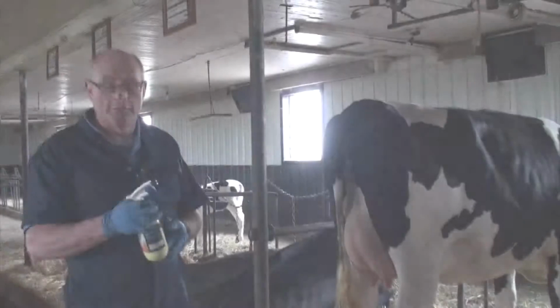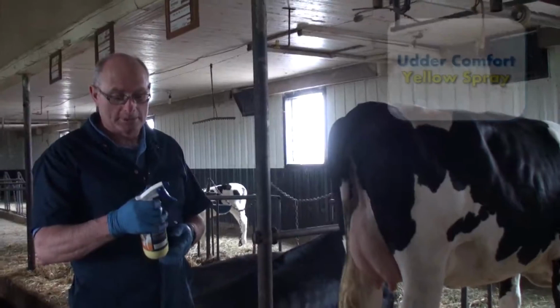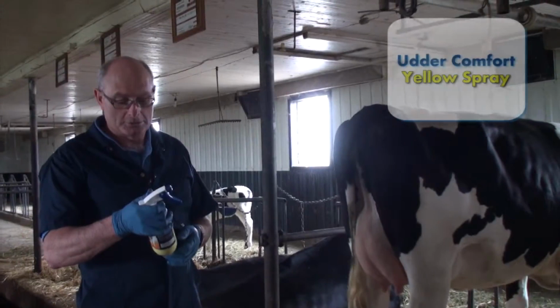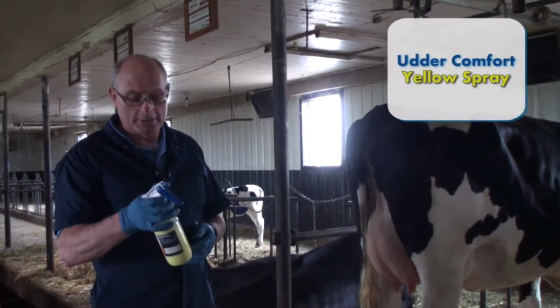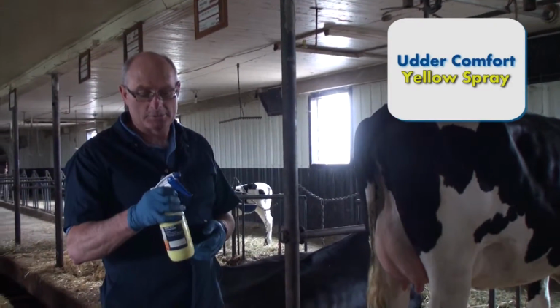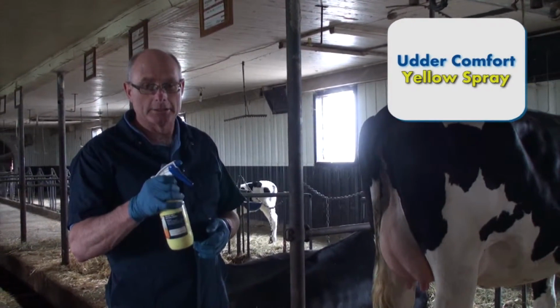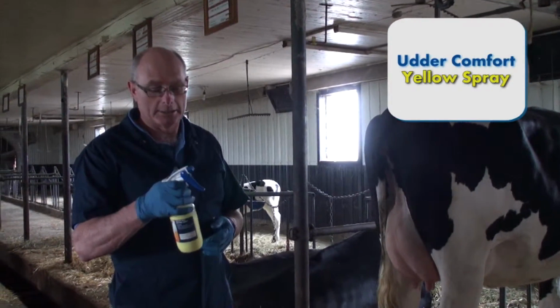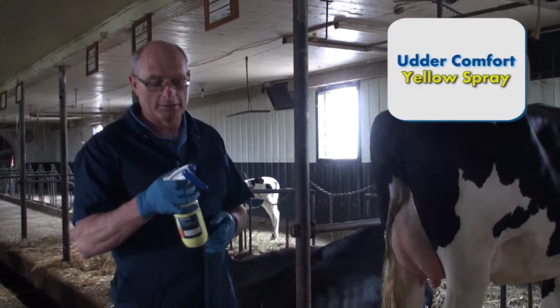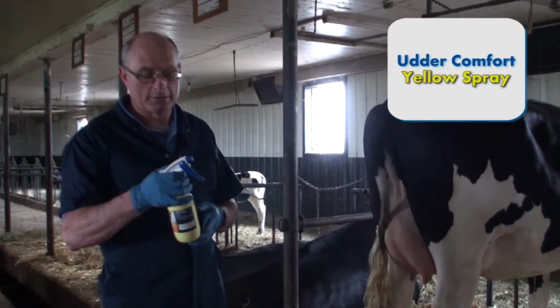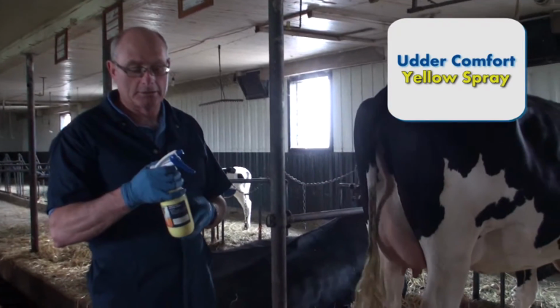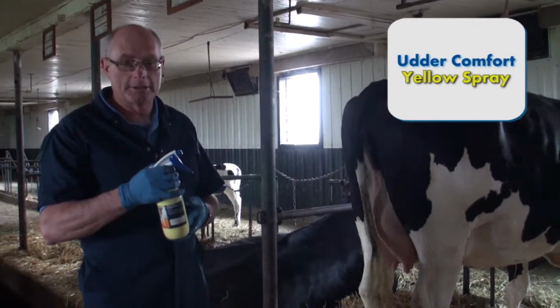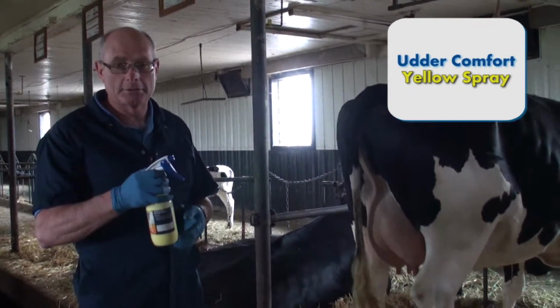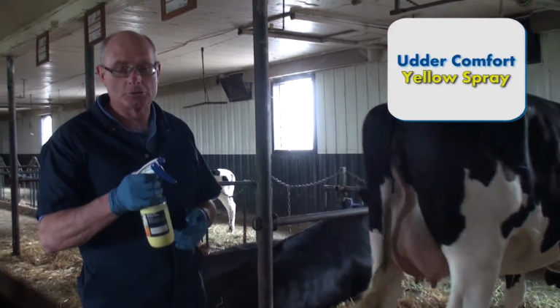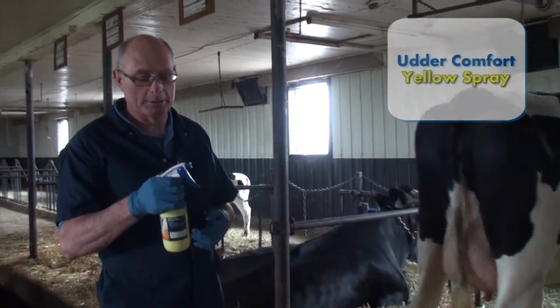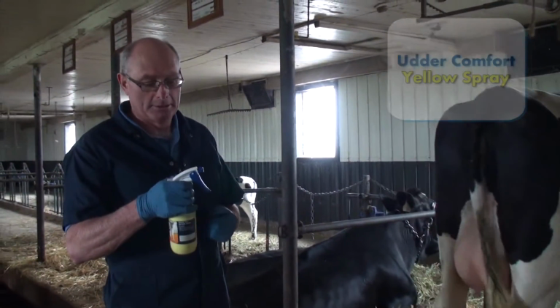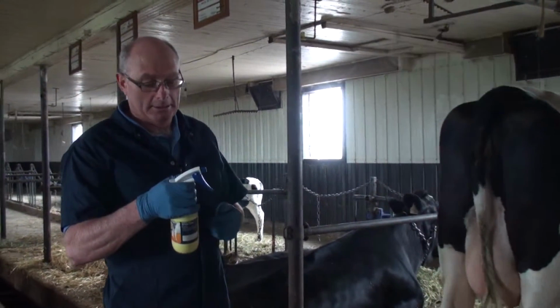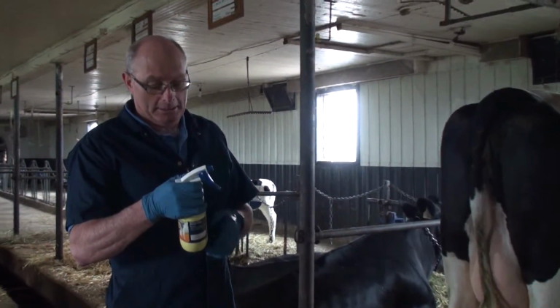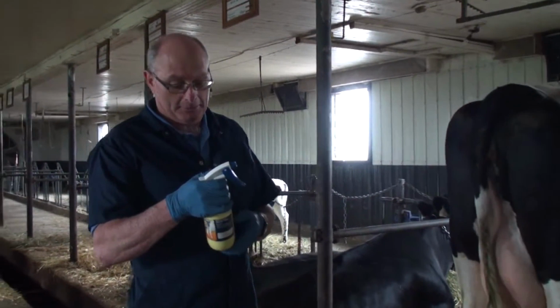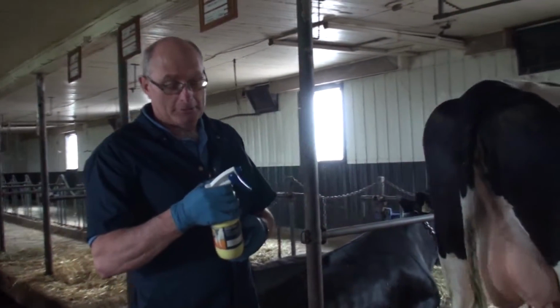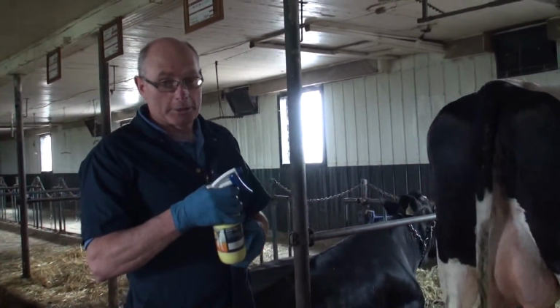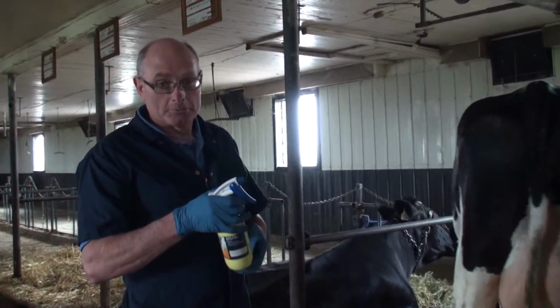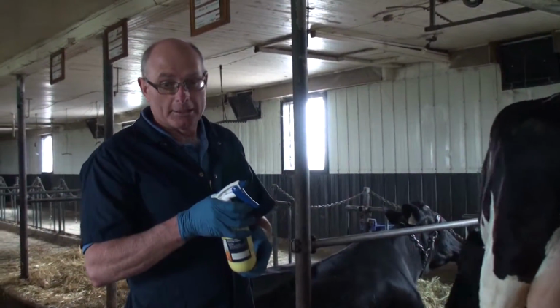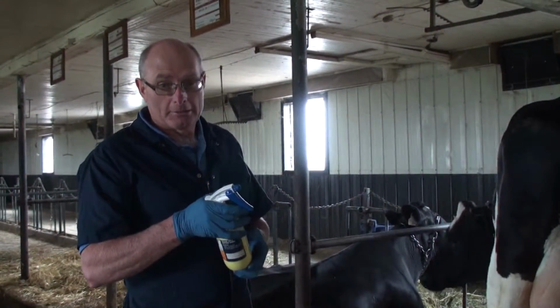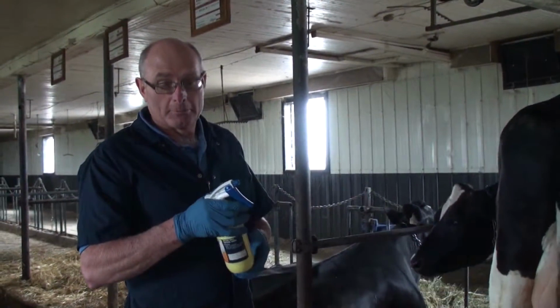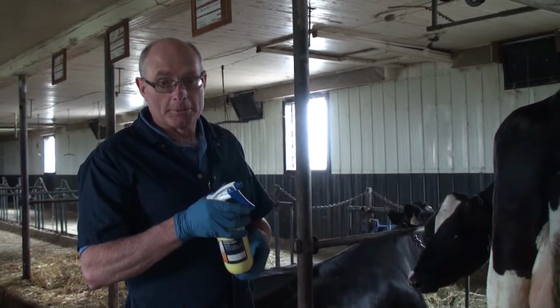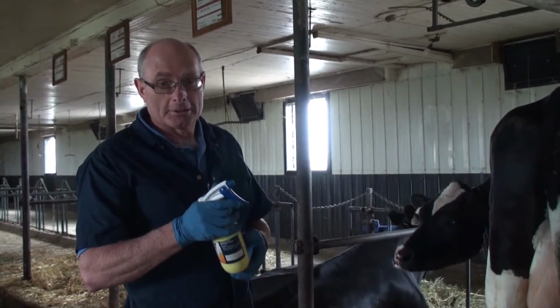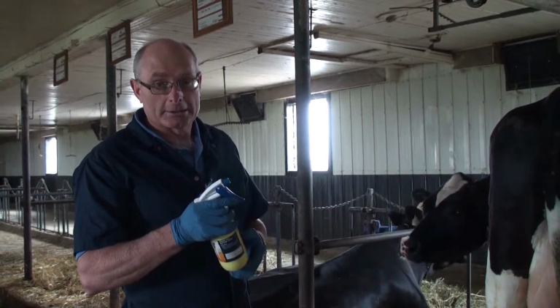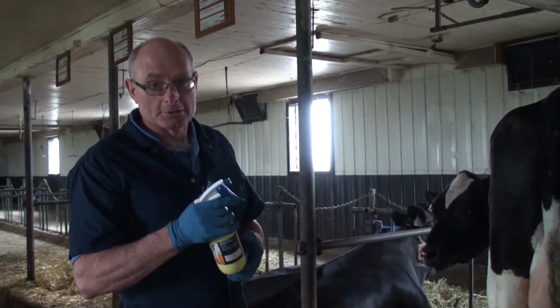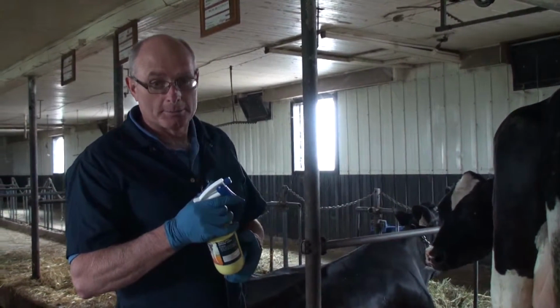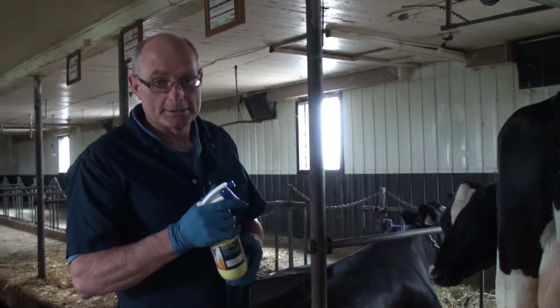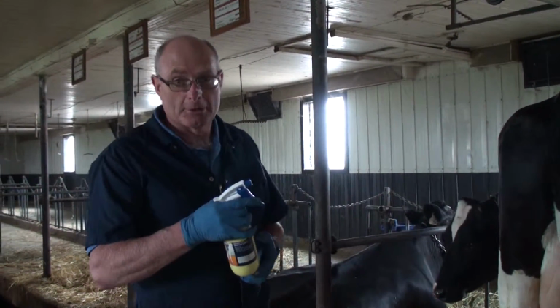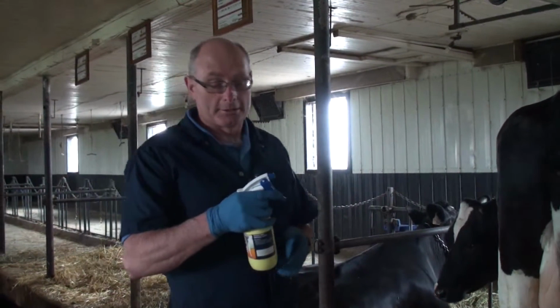Now I'm going to show you the yellow spray. It'll have a yellow tinge to it, but the yellow spray won't stay yellow from one milking to the next — it just sort of blends in with the udder.